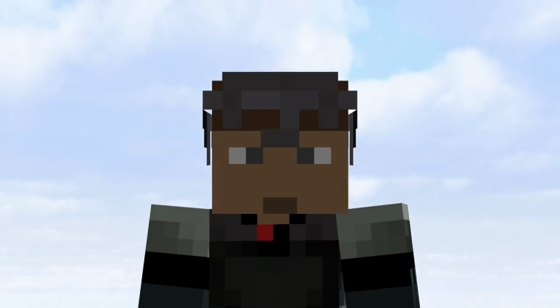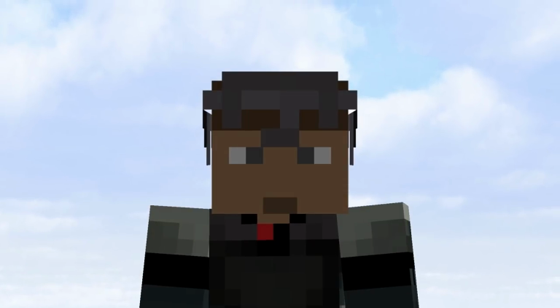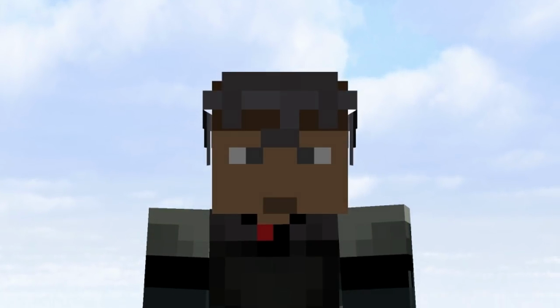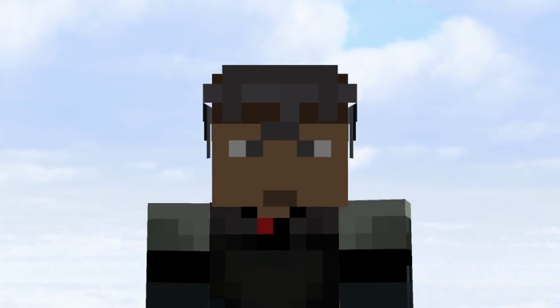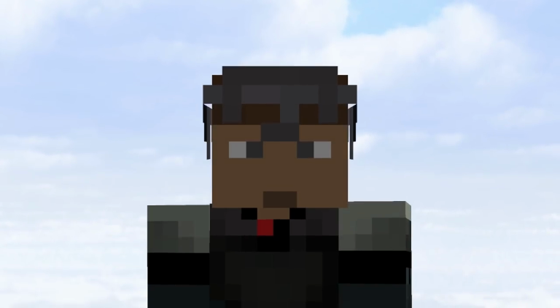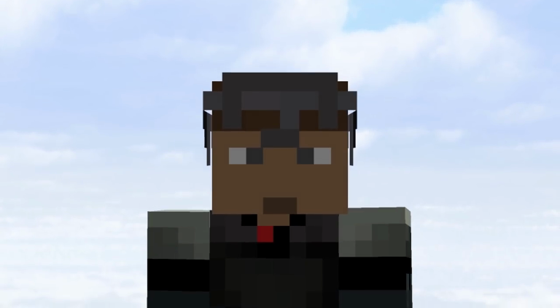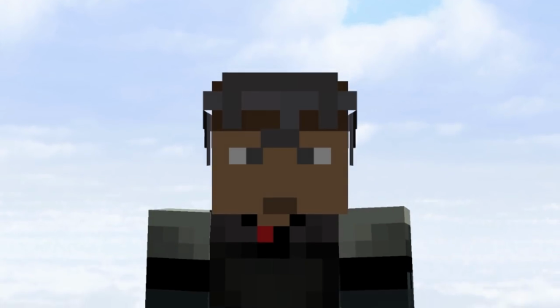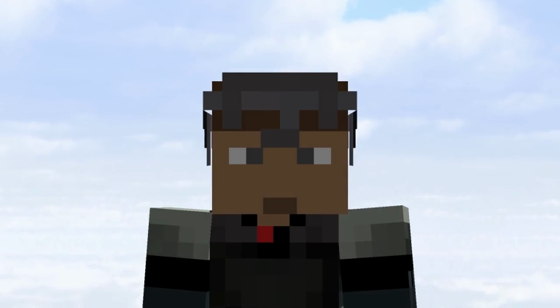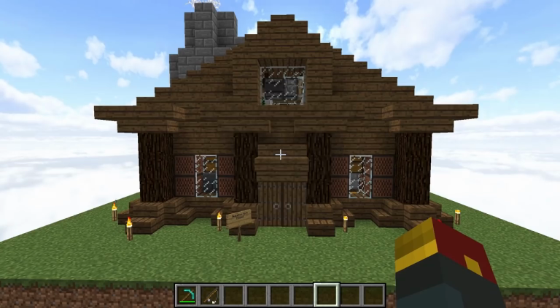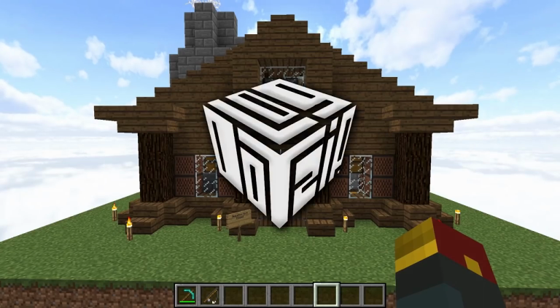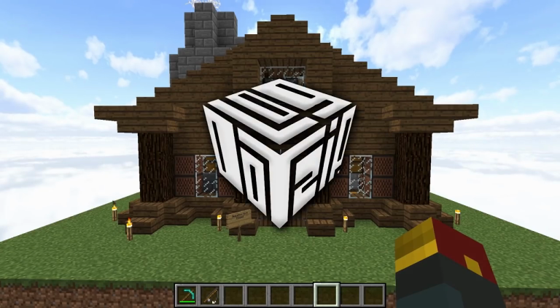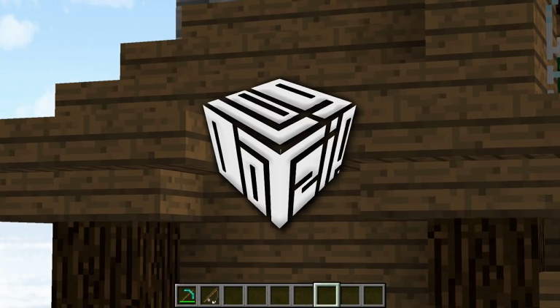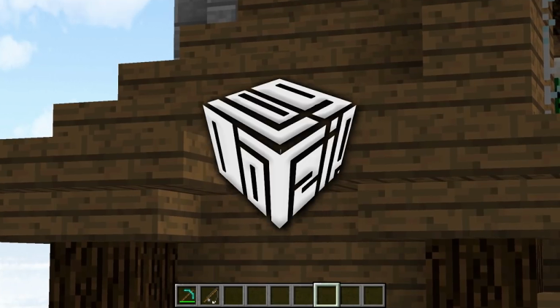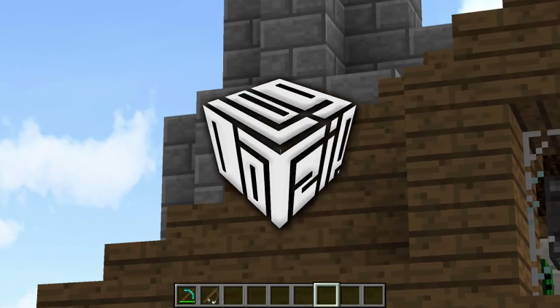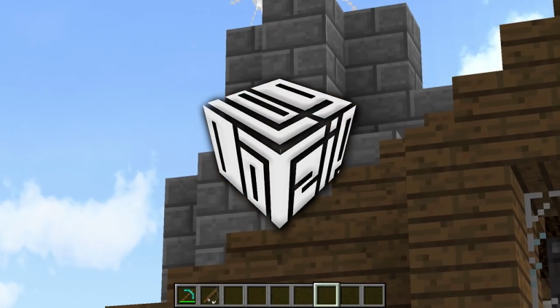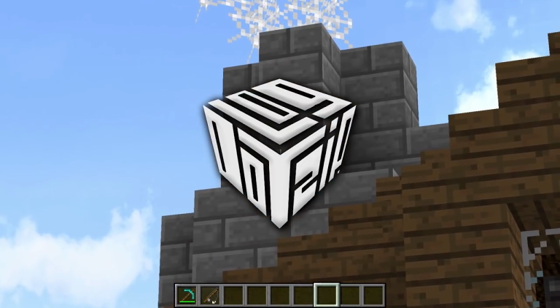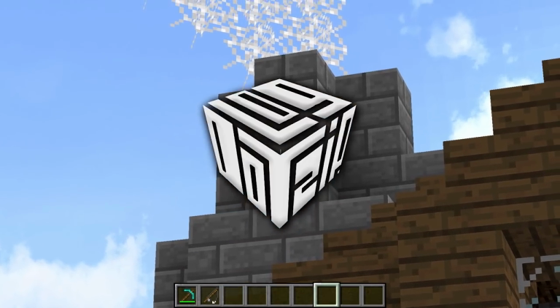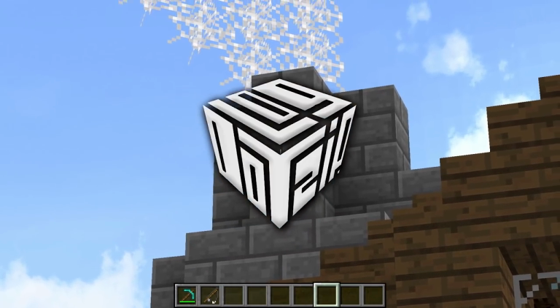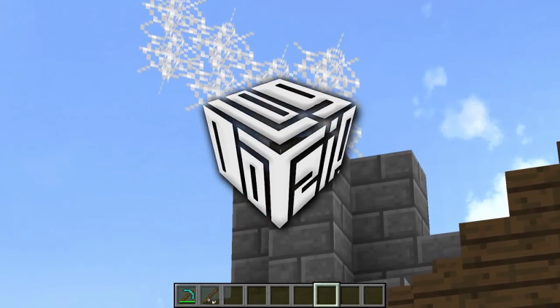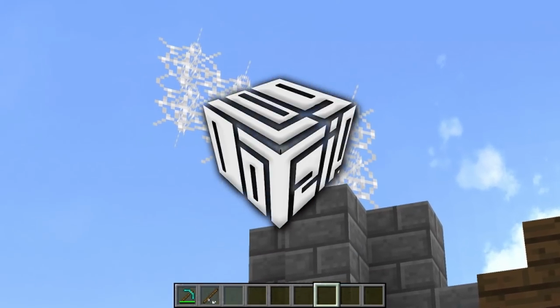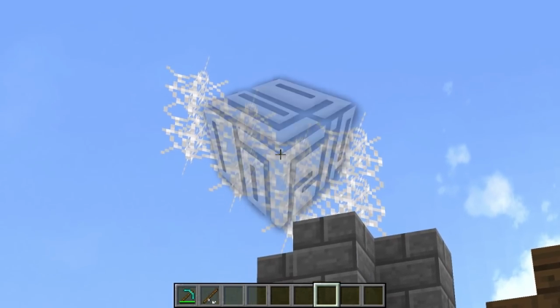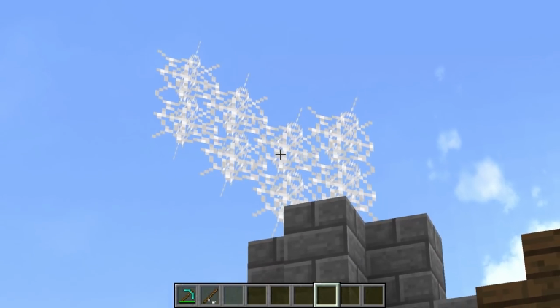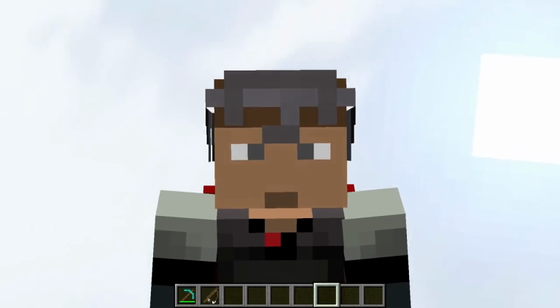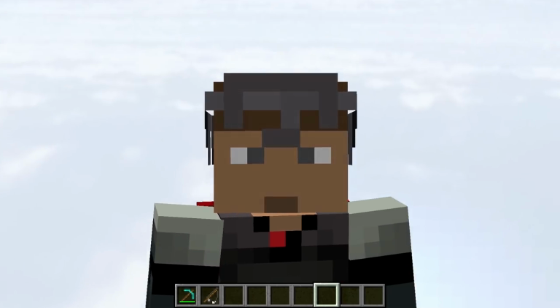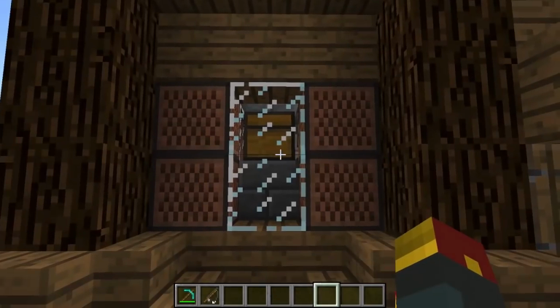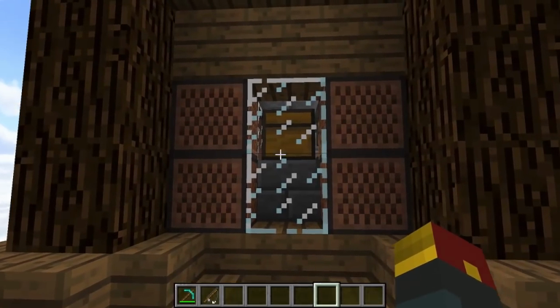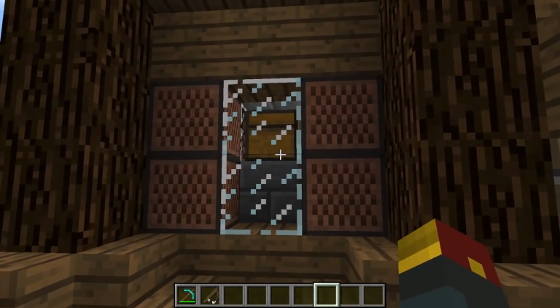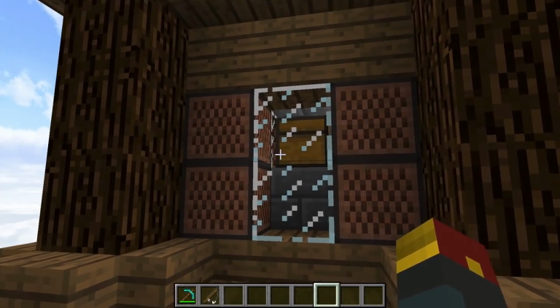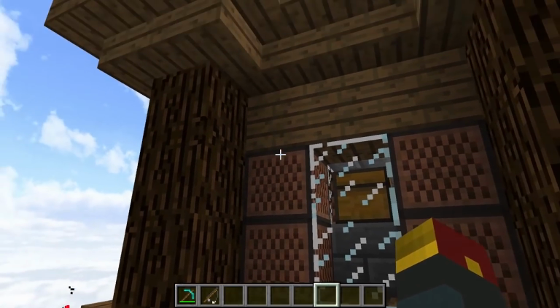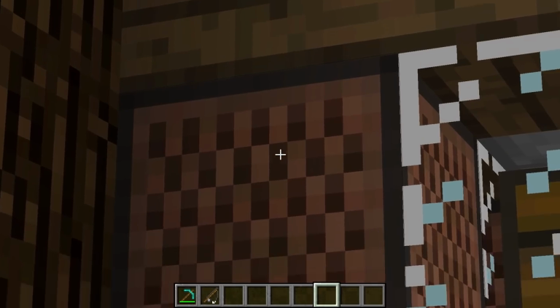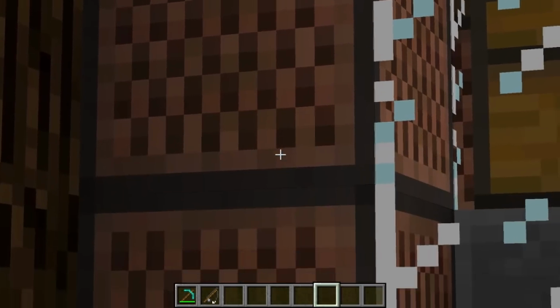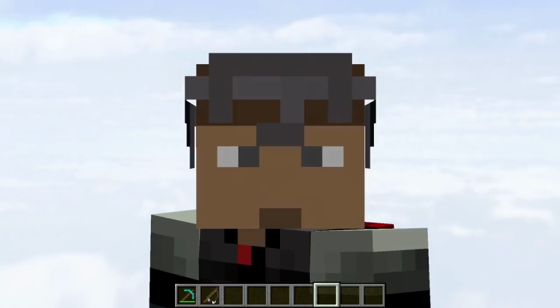Hey, what's going on guys? Logdots up here. Do you like my house? It's great — it's got a chimney and the chimney spits out cobwebs. It's an old chimney. And it's got music for windows. Isn't that just jovial?